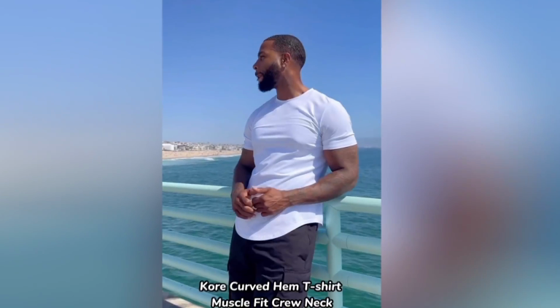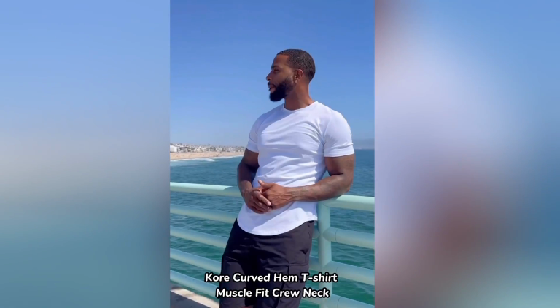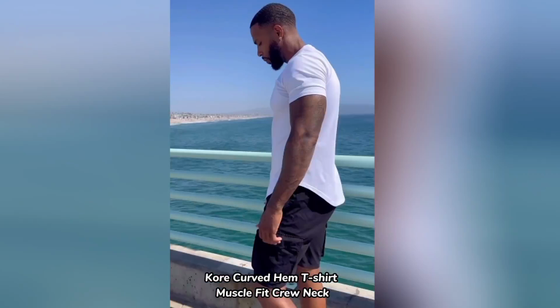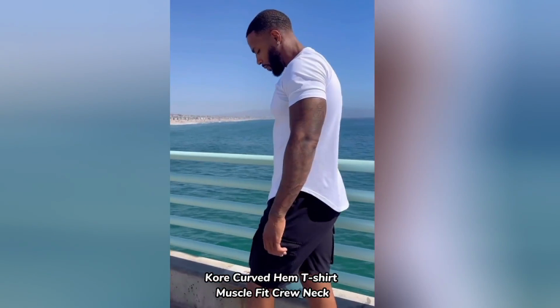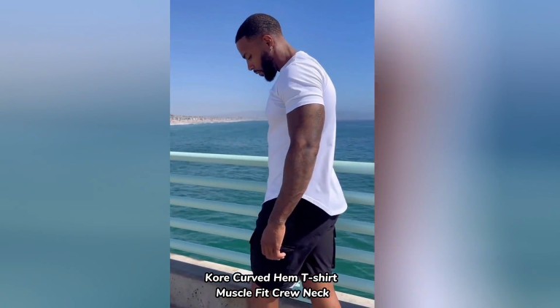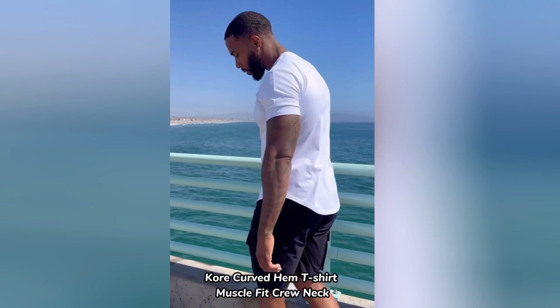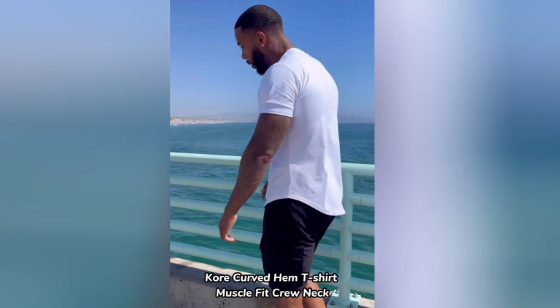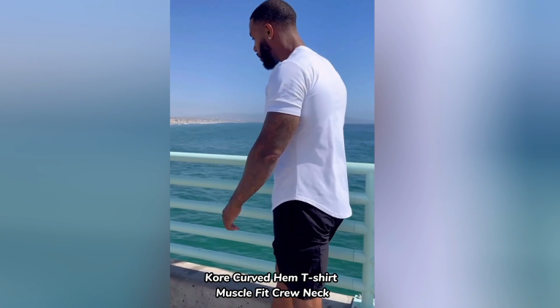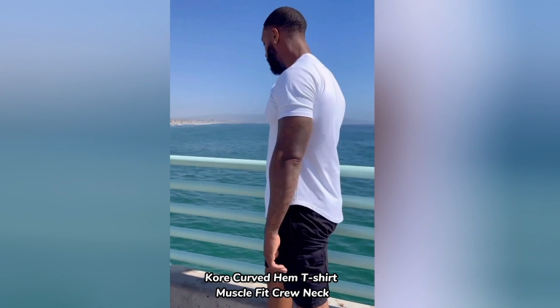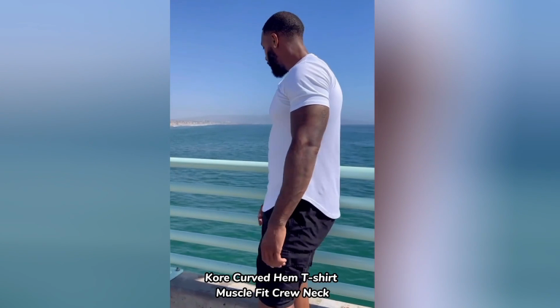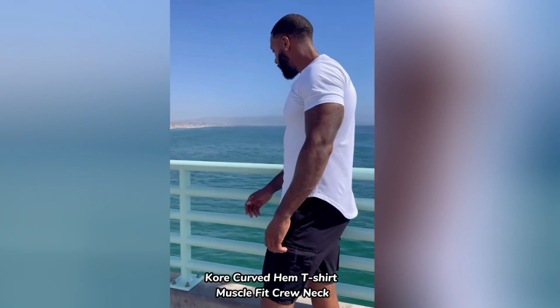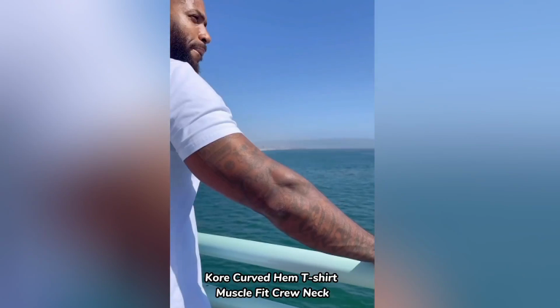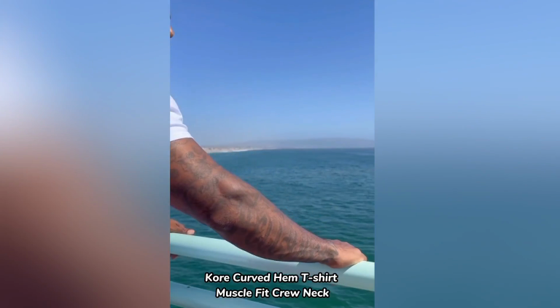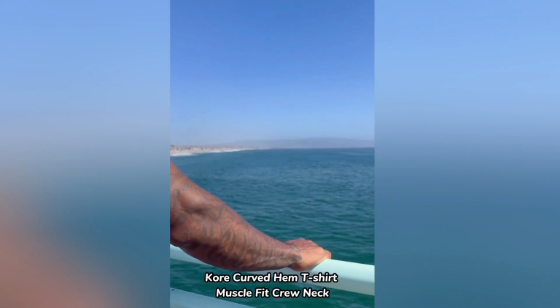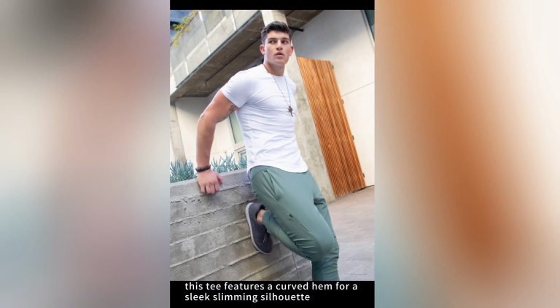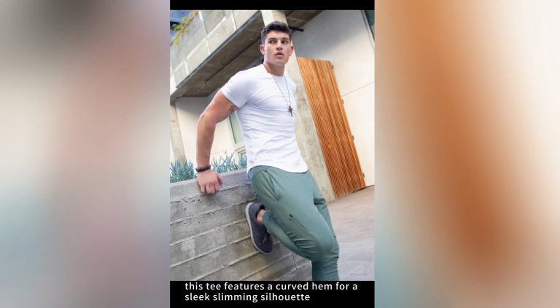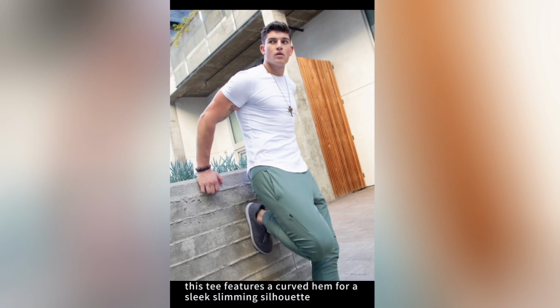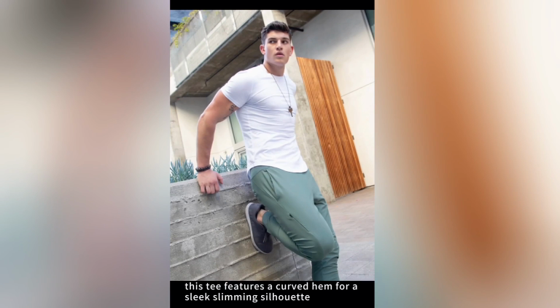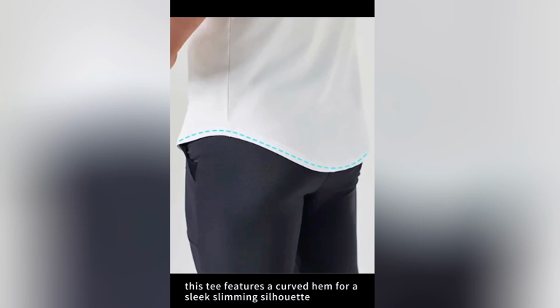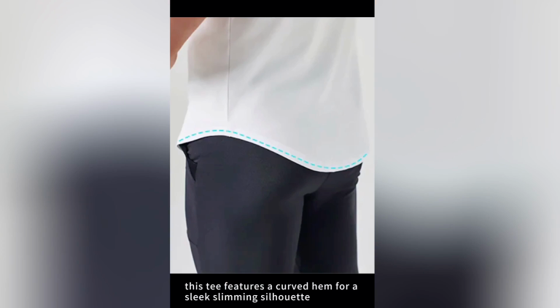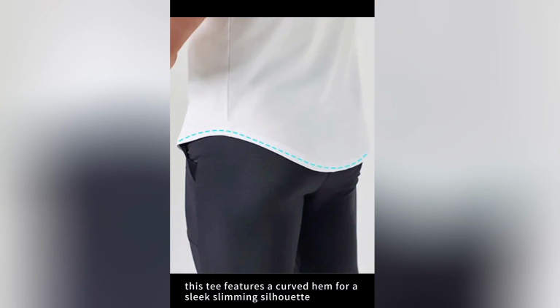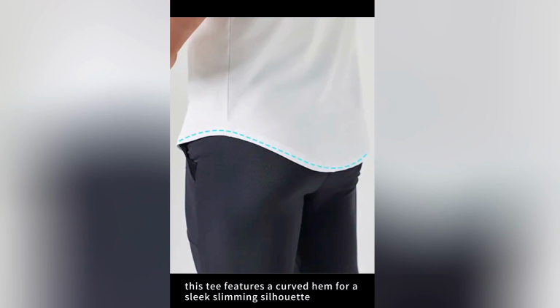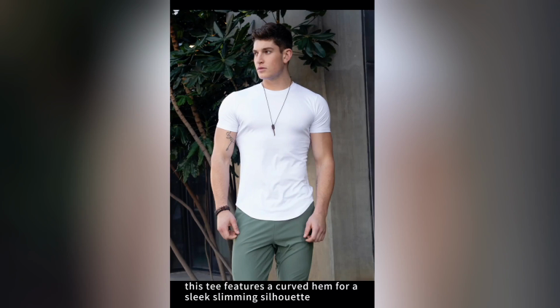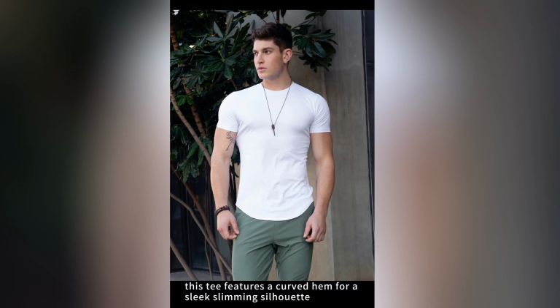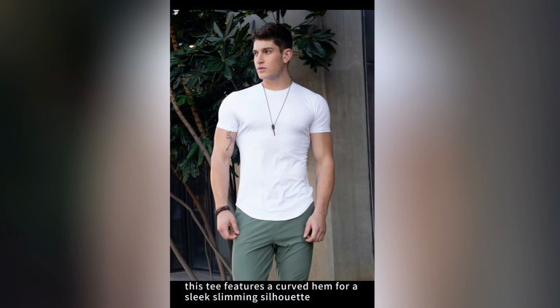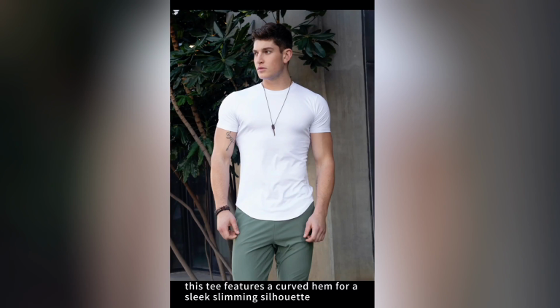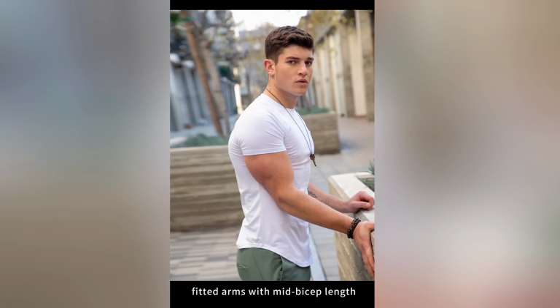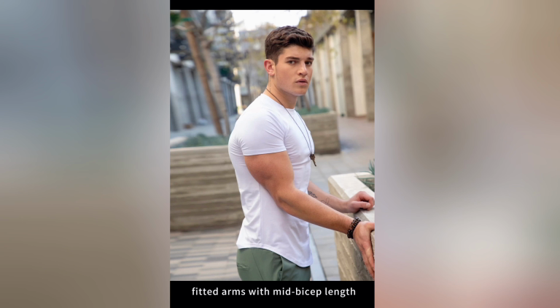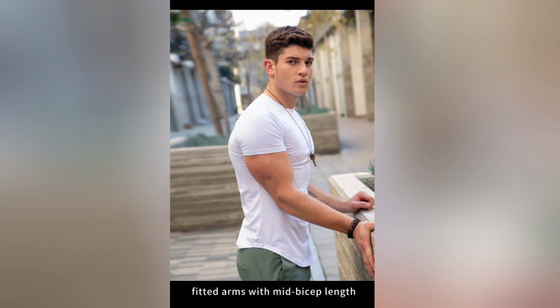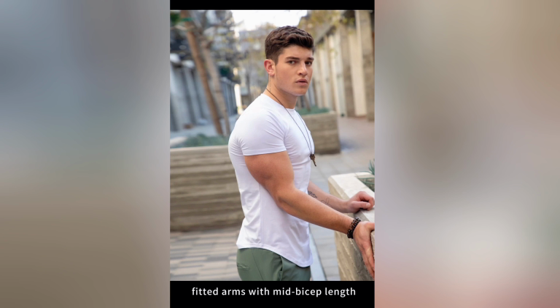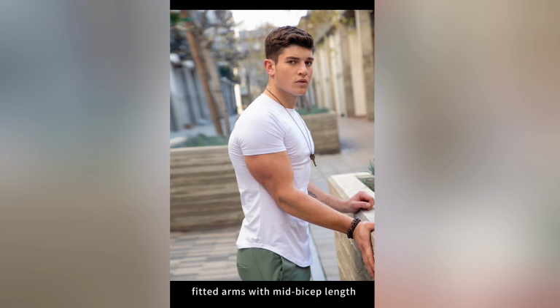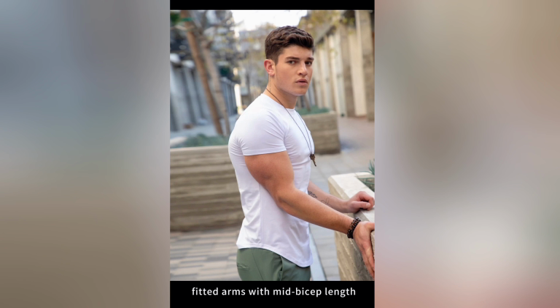Introducing our Core Curved Hem T-Shirt, Muscle Fit Tech Crew Neck. This tee features a curved hem for a sleek slimming silhouette, with fitted arms and mid-bicep length.